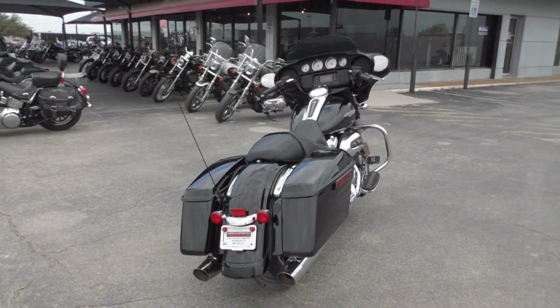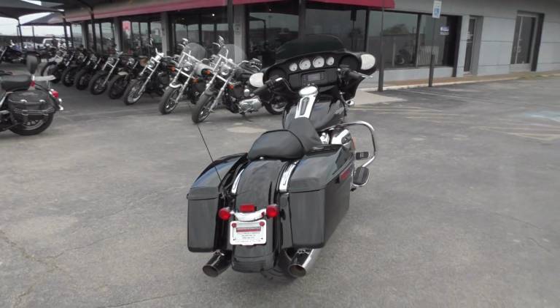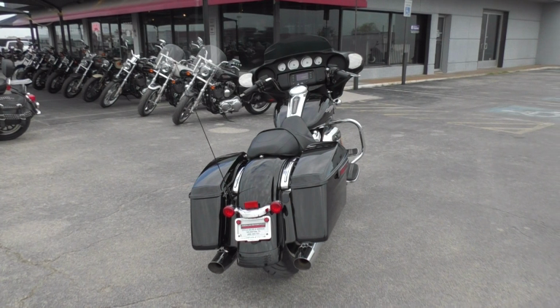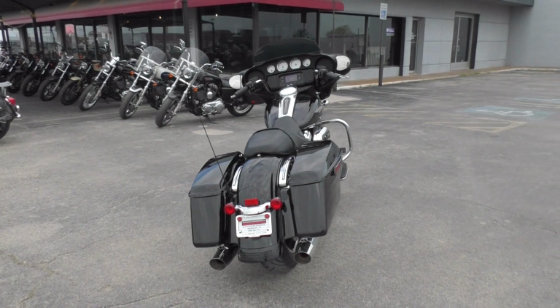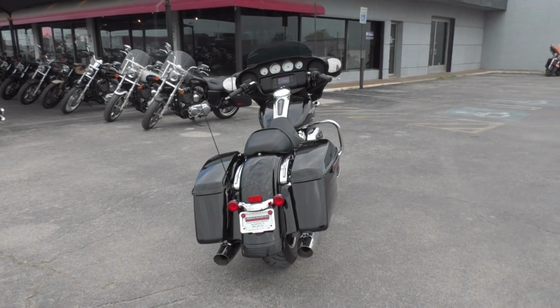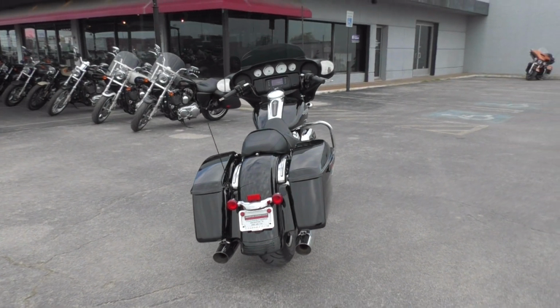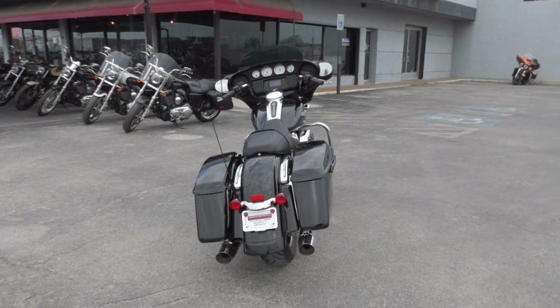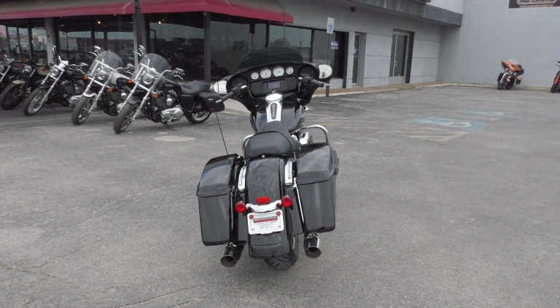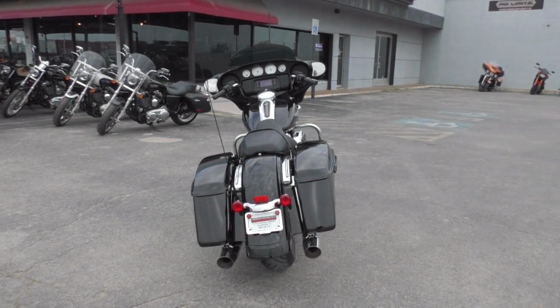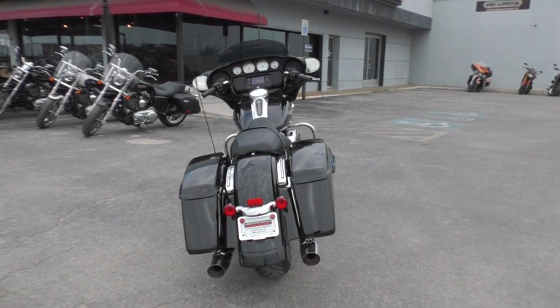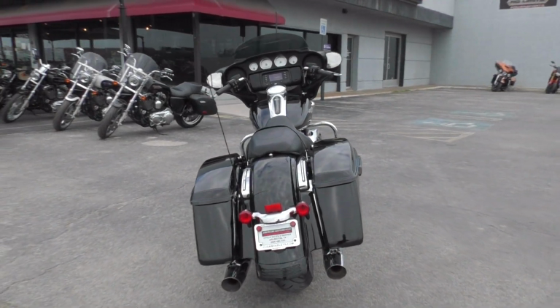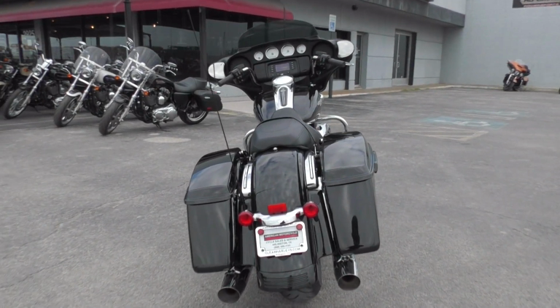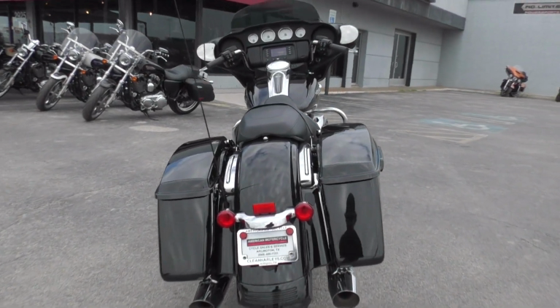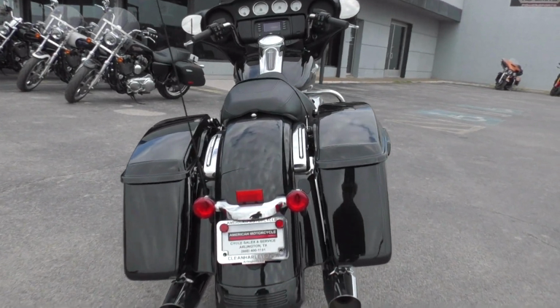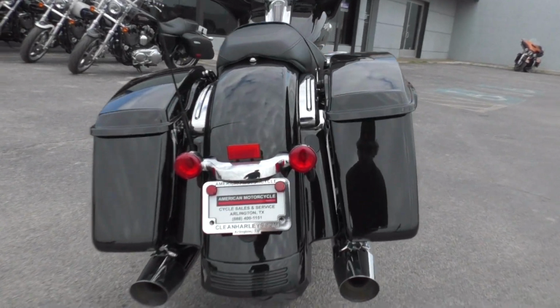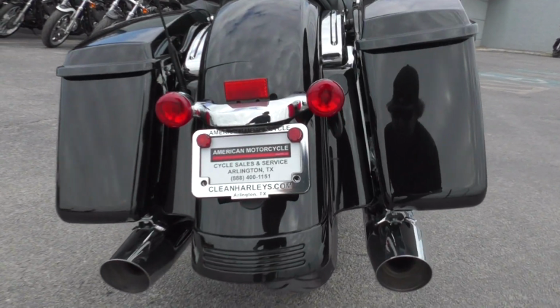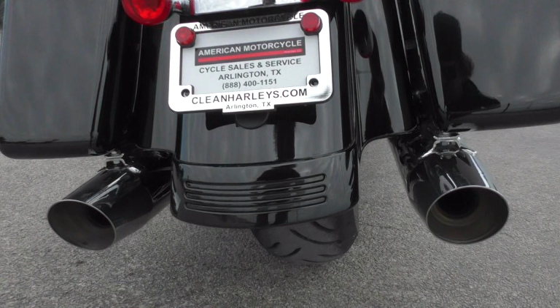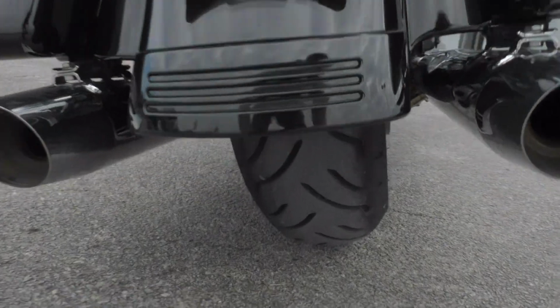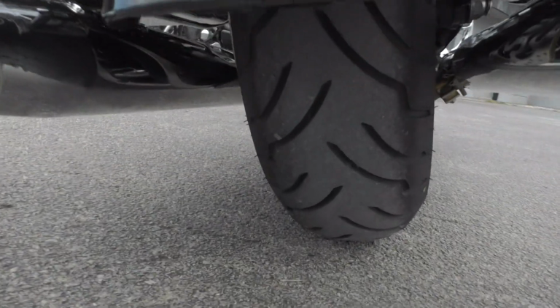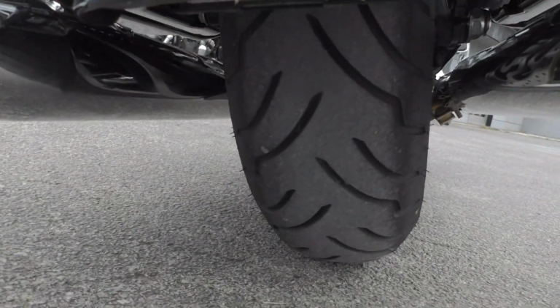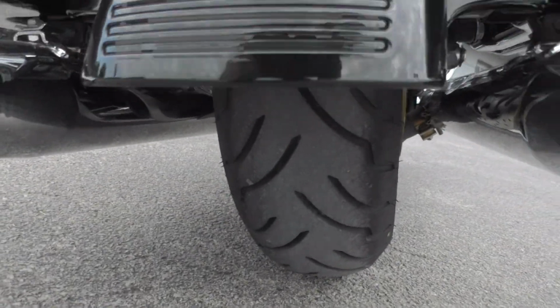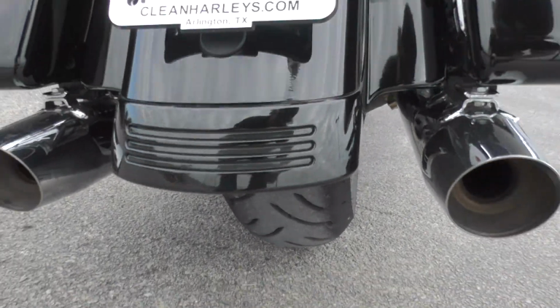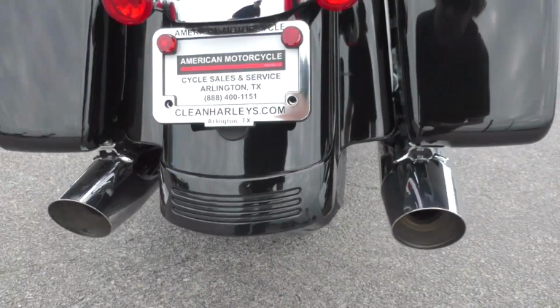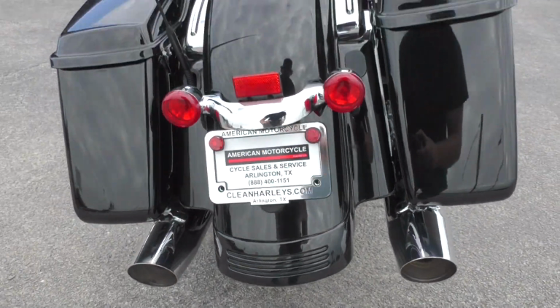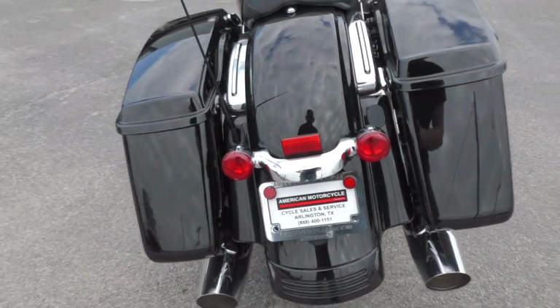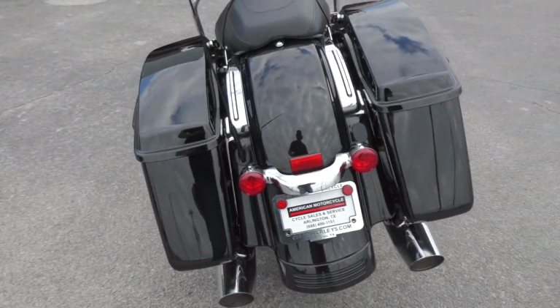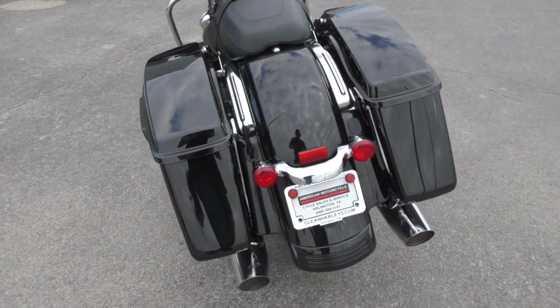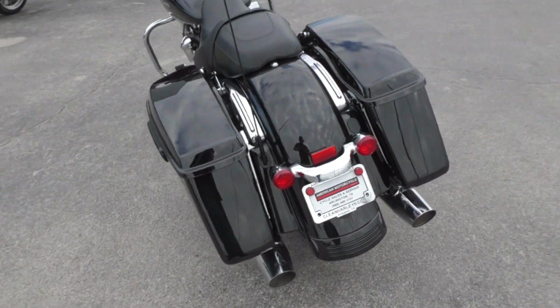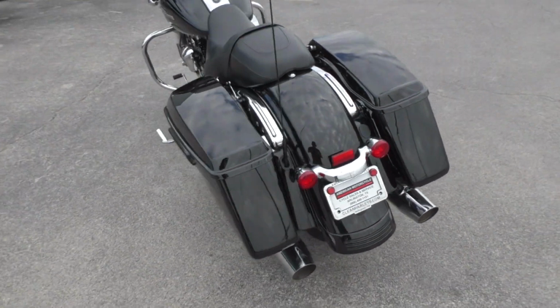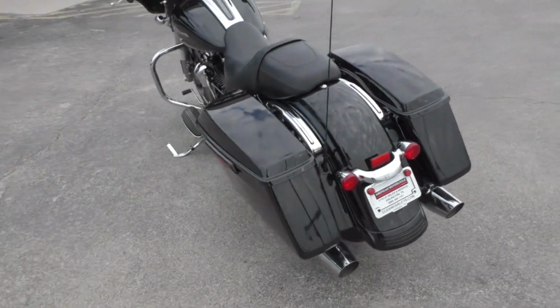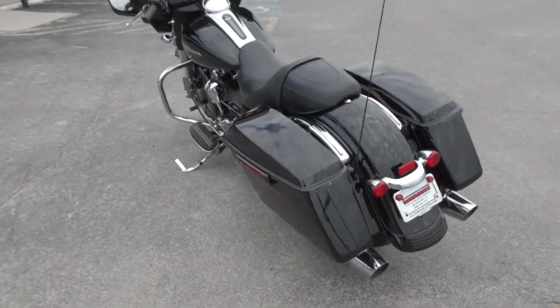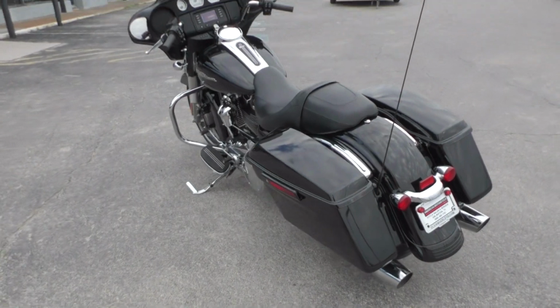It is one of our certified pre-owned motorcycles. We do a multi-point inspection, test ride it, make sure everything's working correctly, then we give it a professional detail.